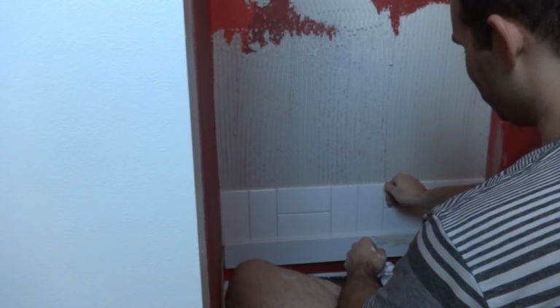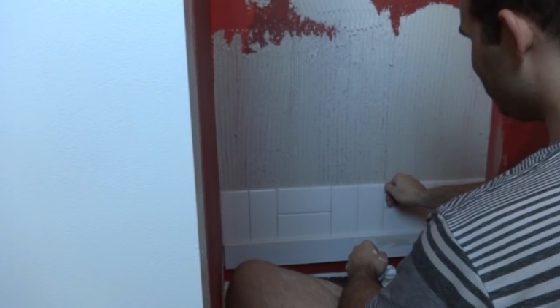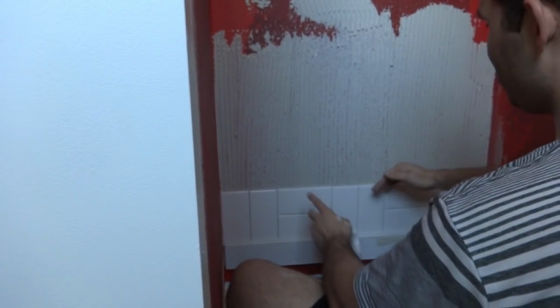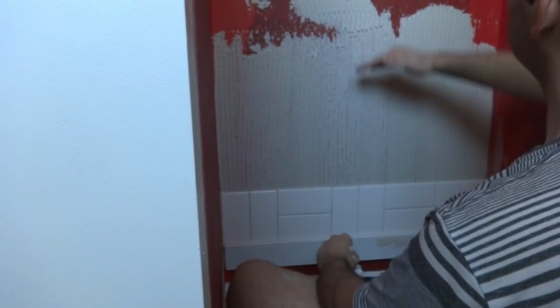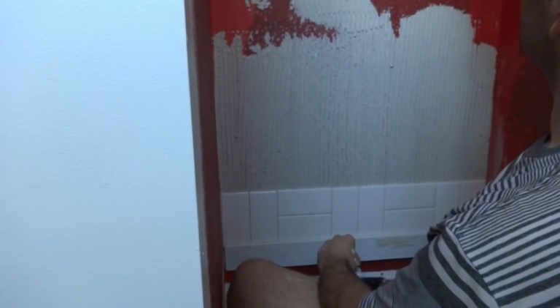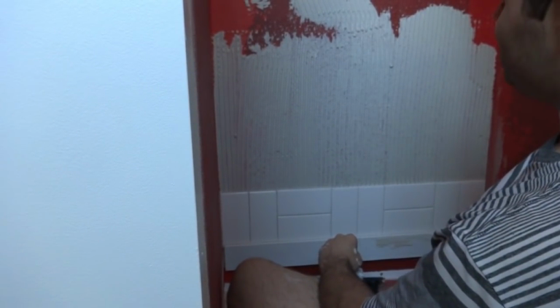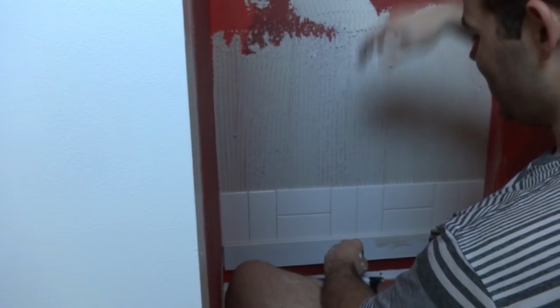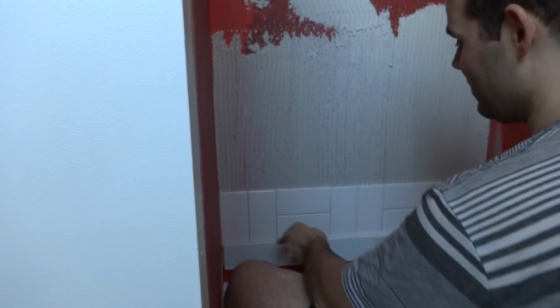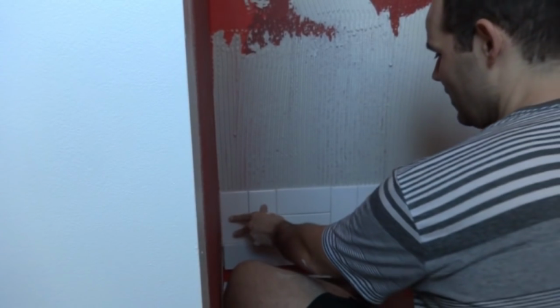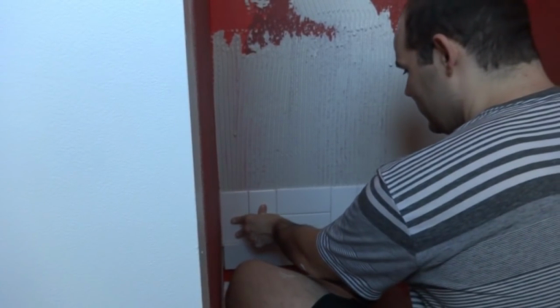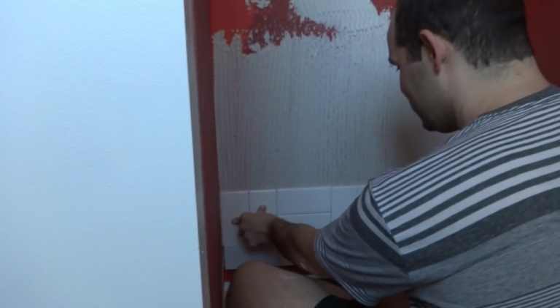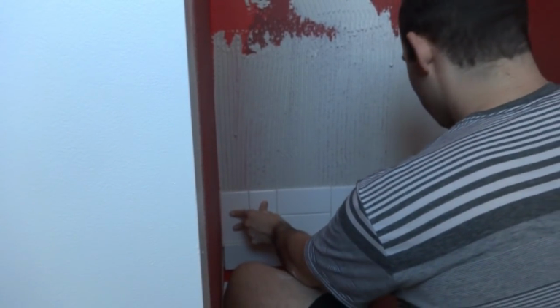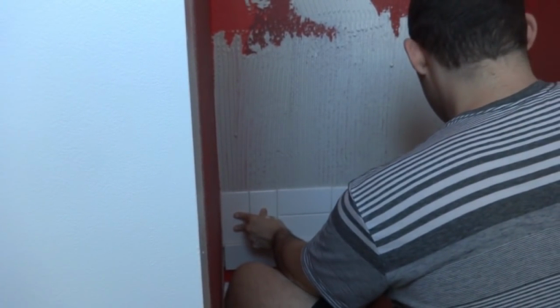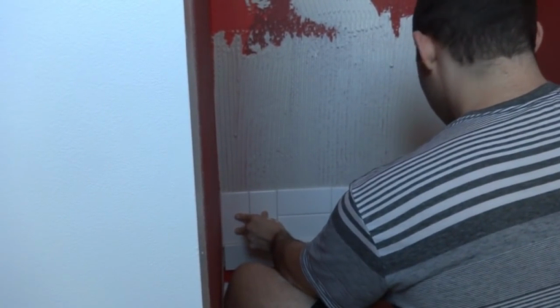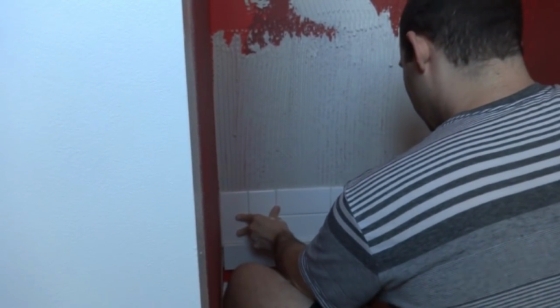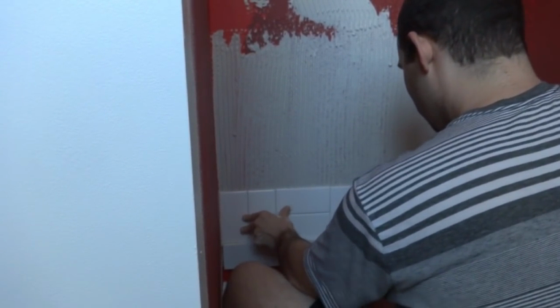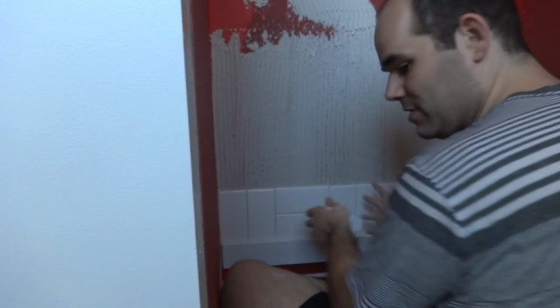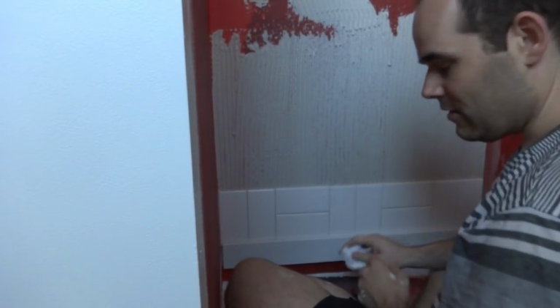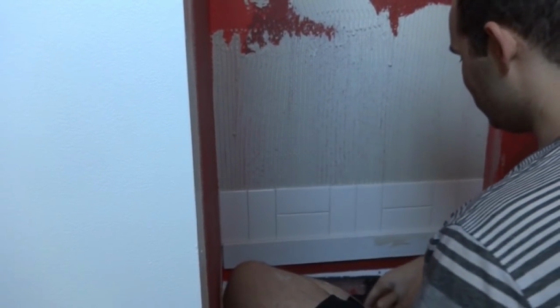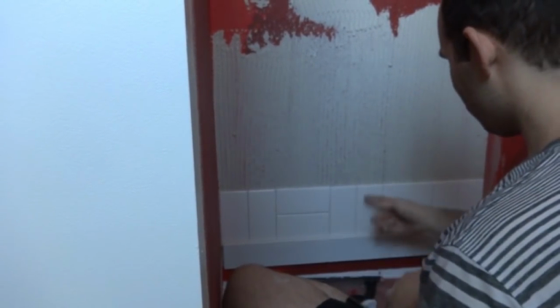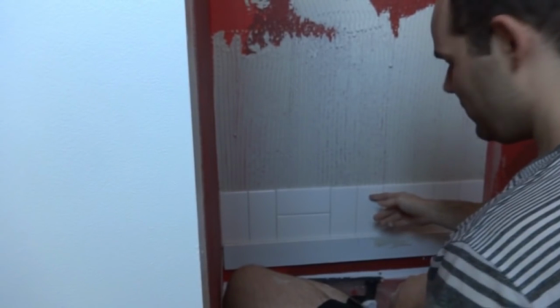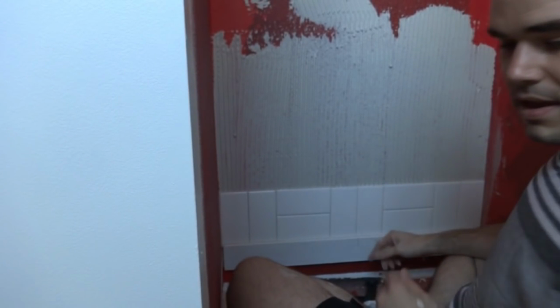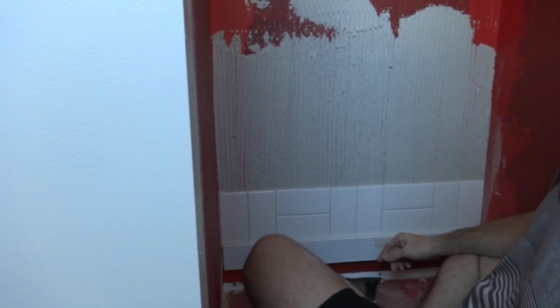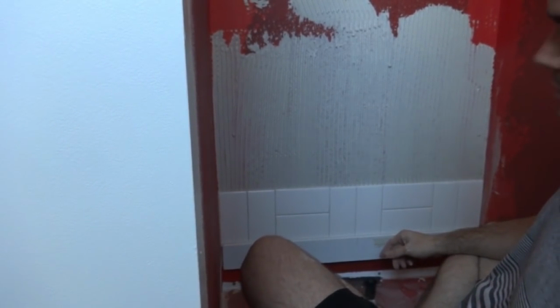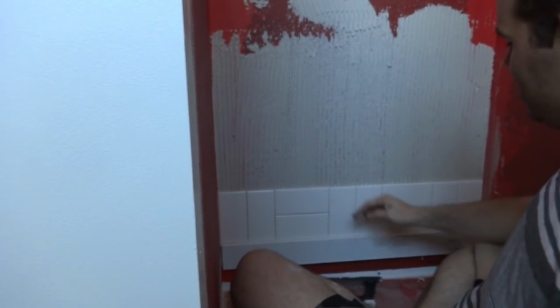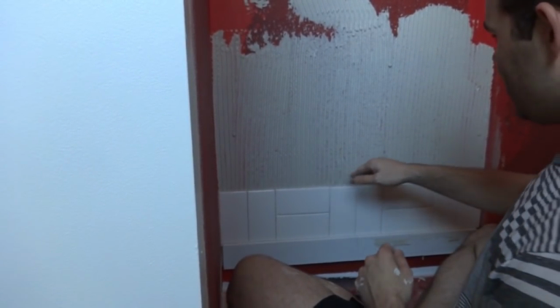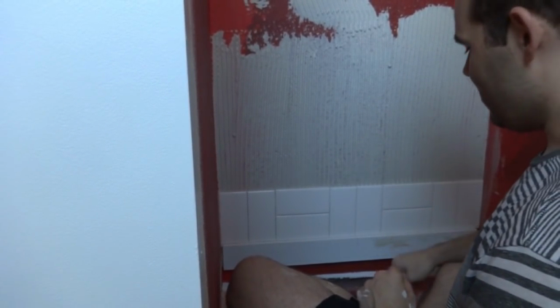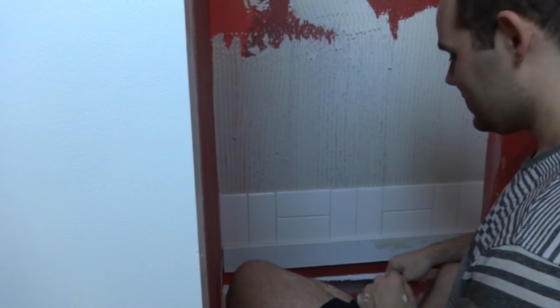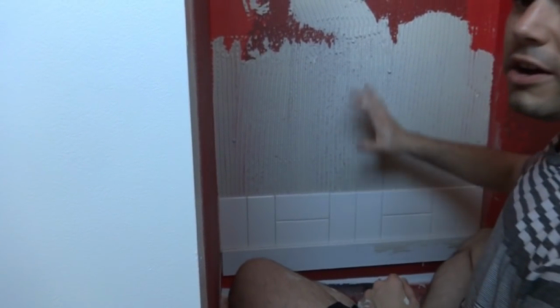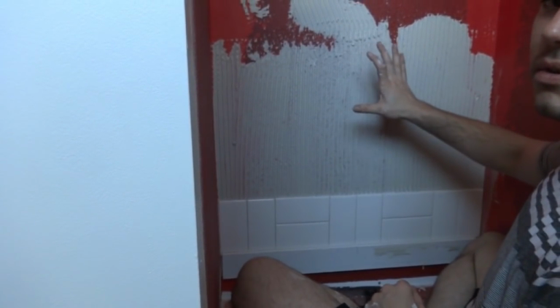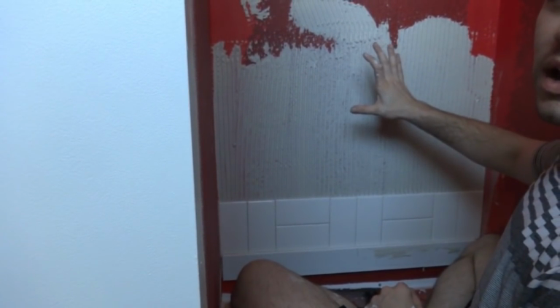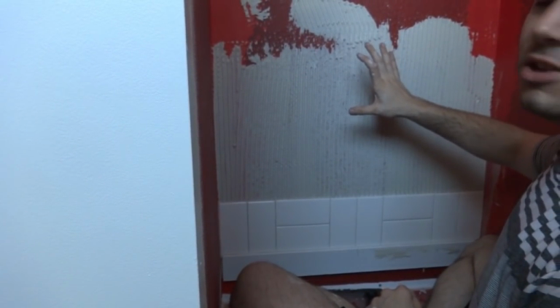A small error in the first run becomes a big problem by the time you're six feet up. Now I can do the second run — let me grab some tiles and put them on next.